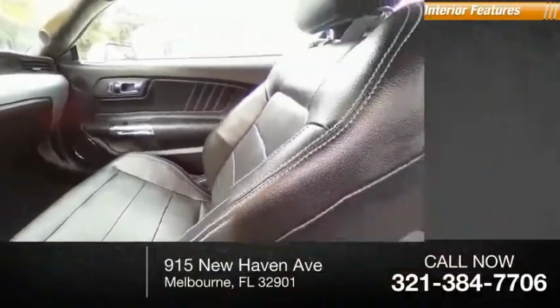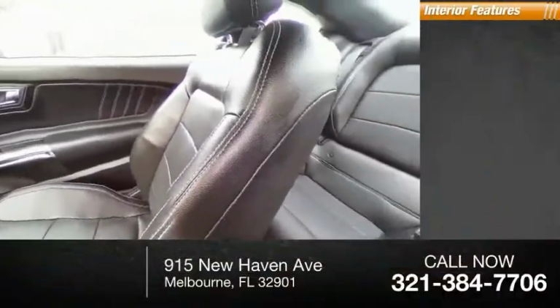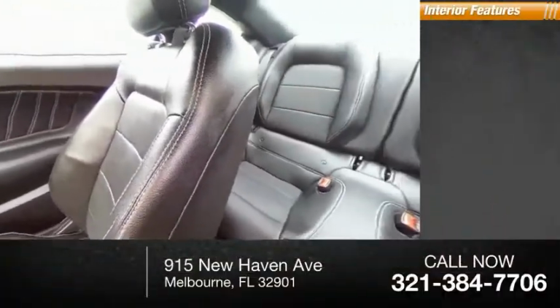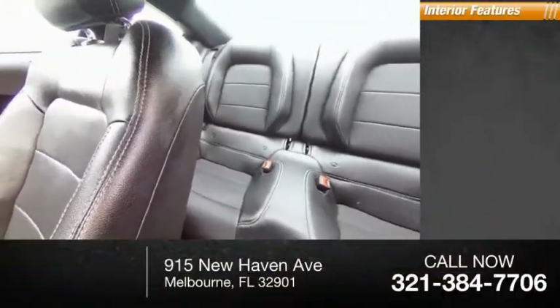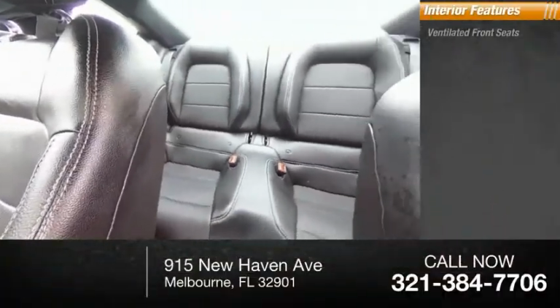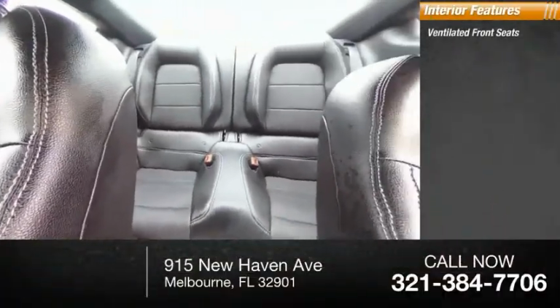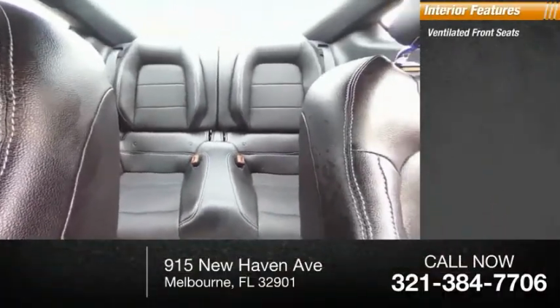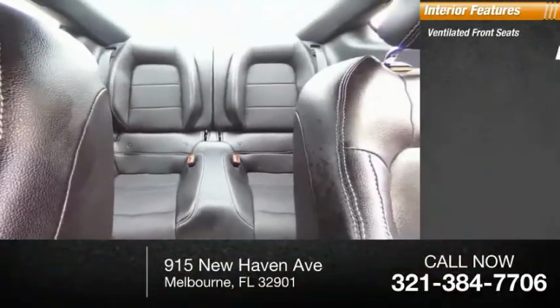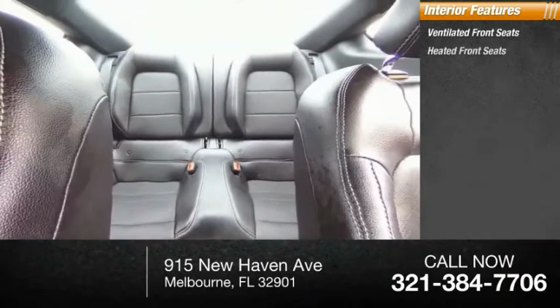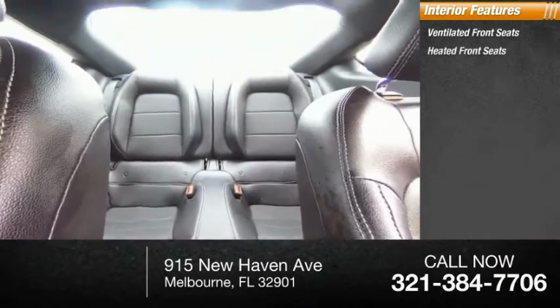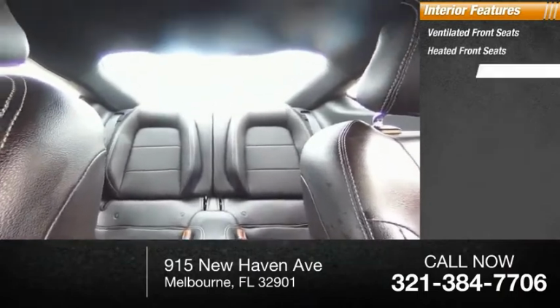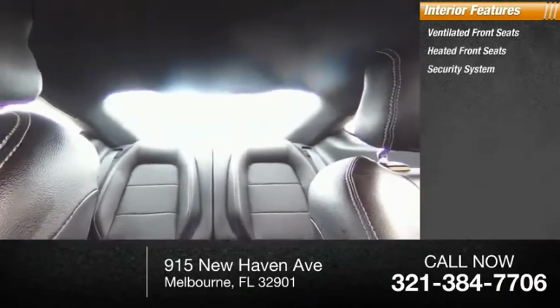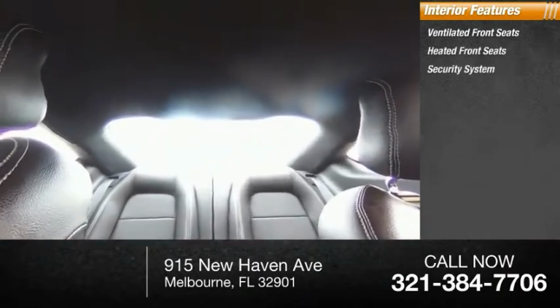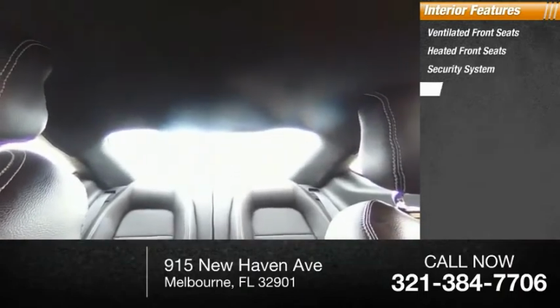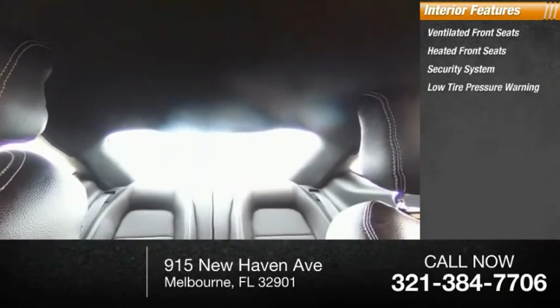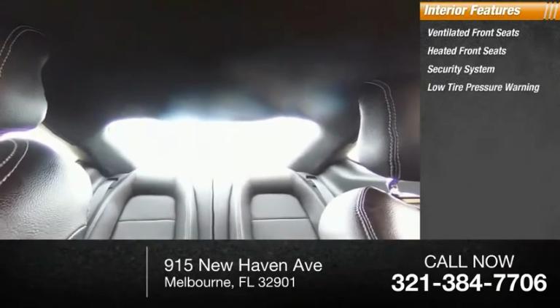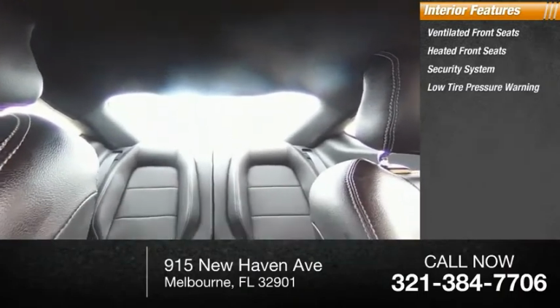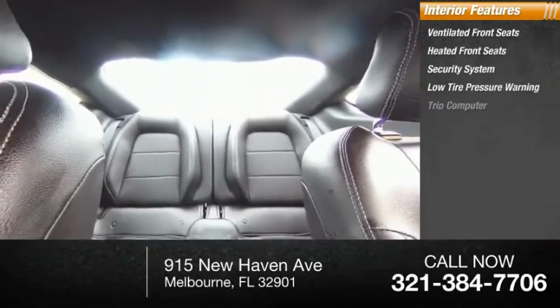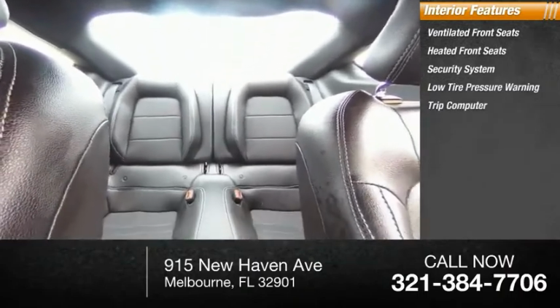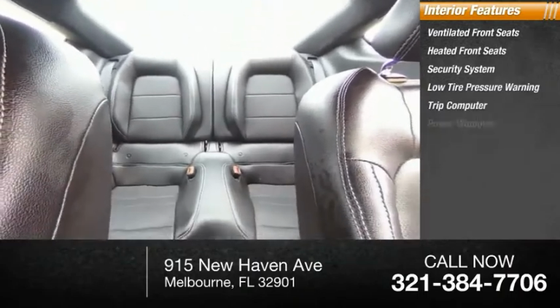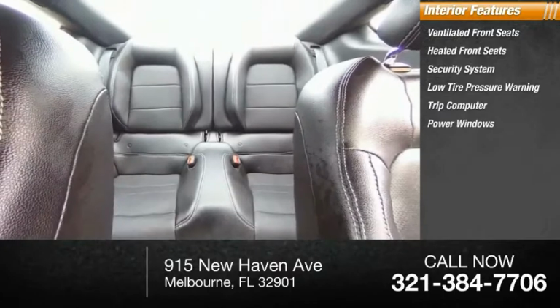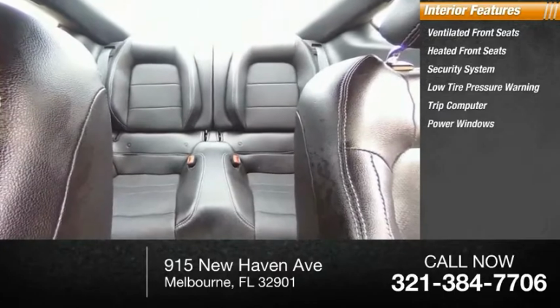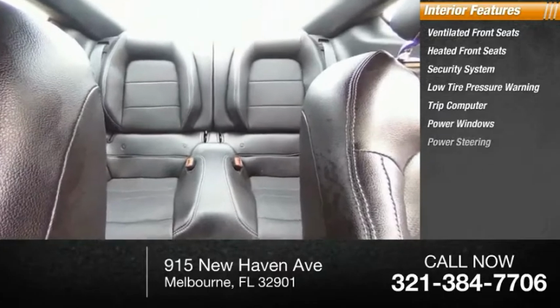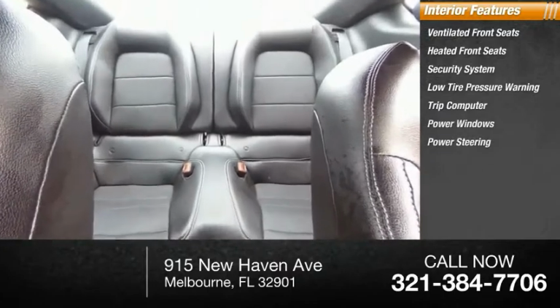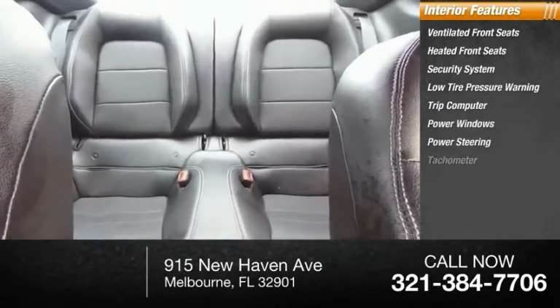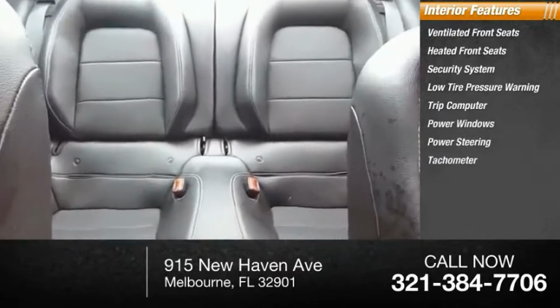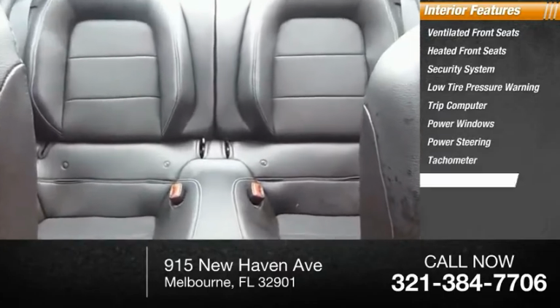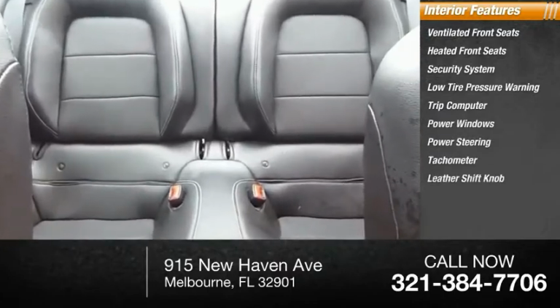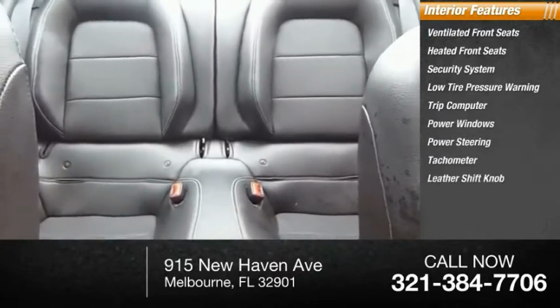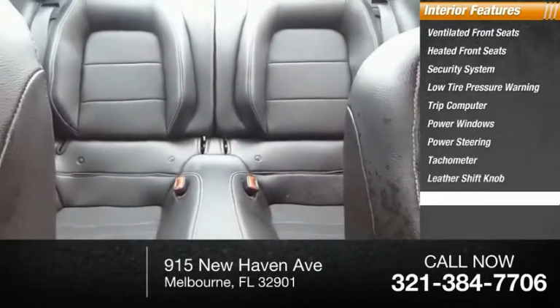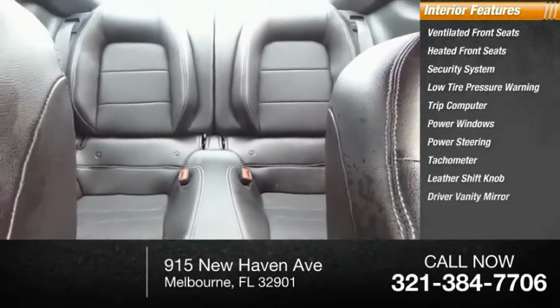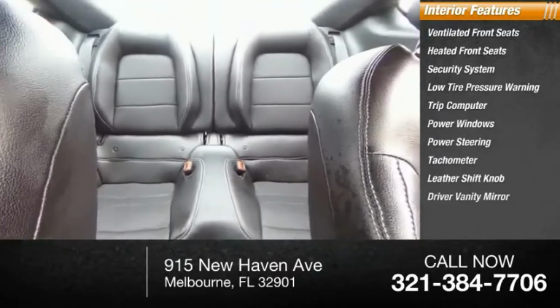Inside you'll find ventilated front seats, heated front seats, security system, low tire pressure warning, trip computer, power windows, power steering, tachometer, leather shift knob, driver vanity mirror.